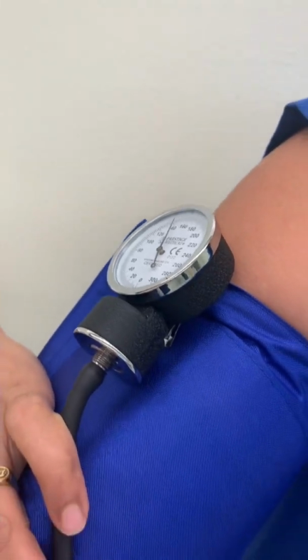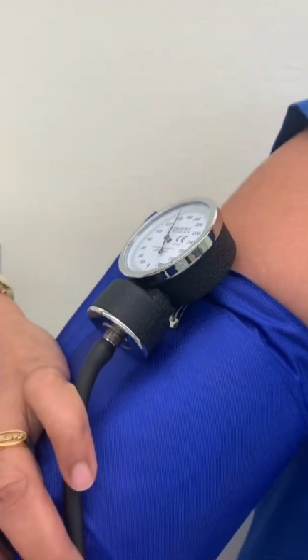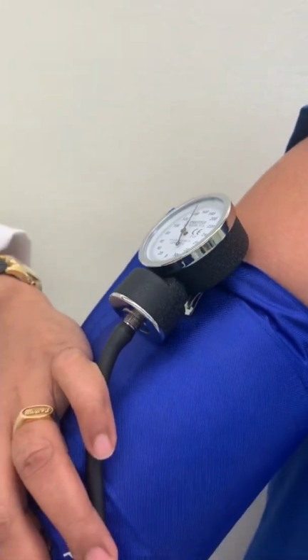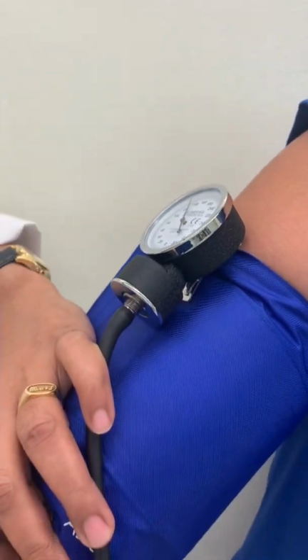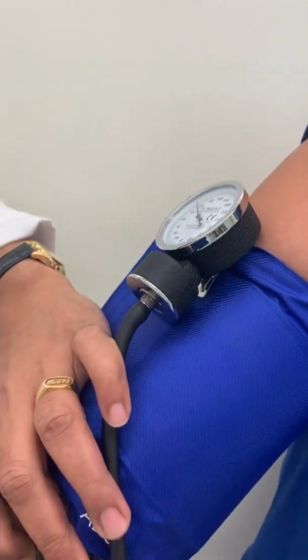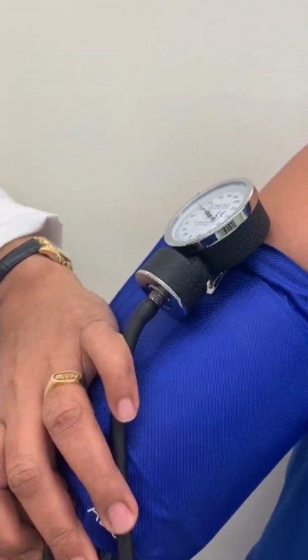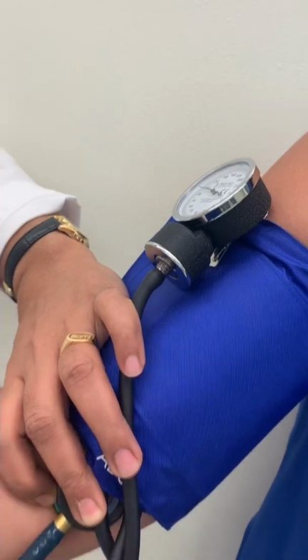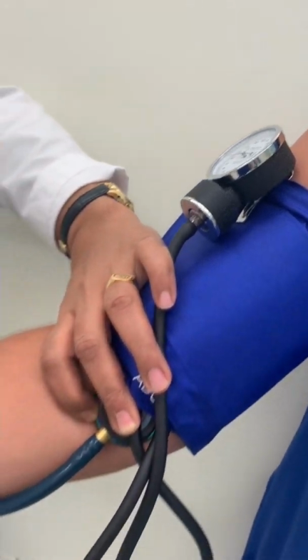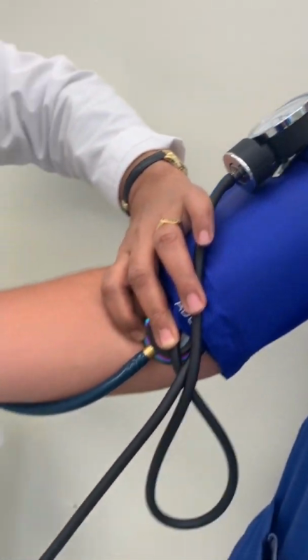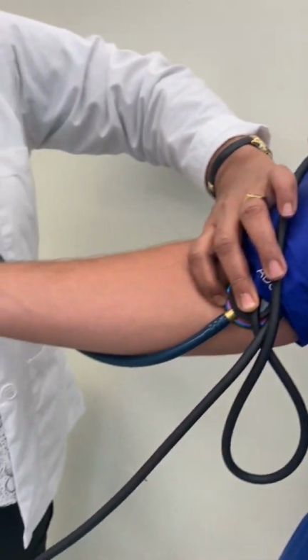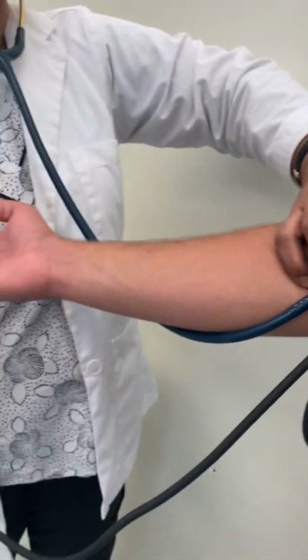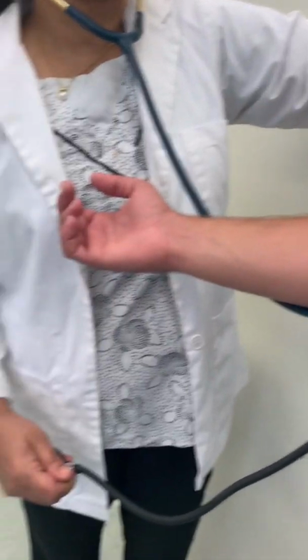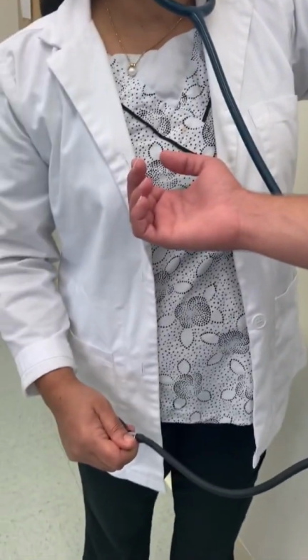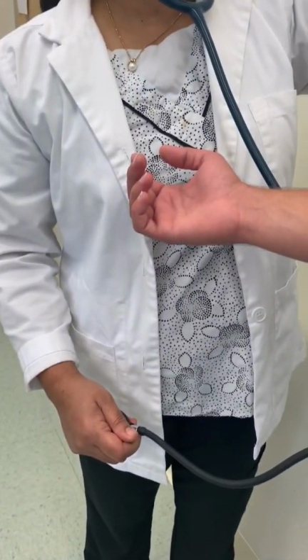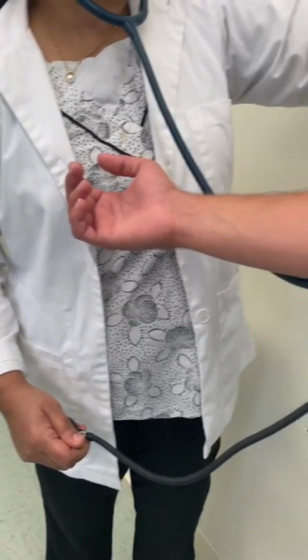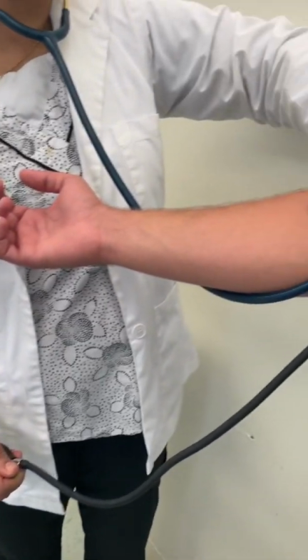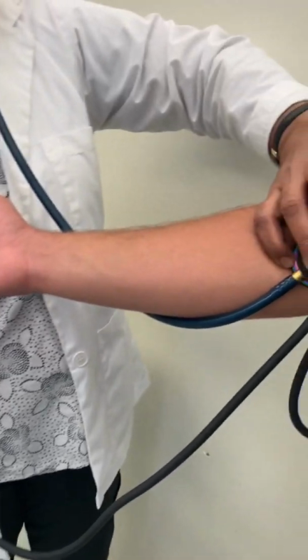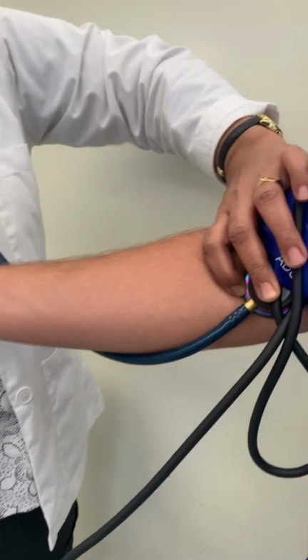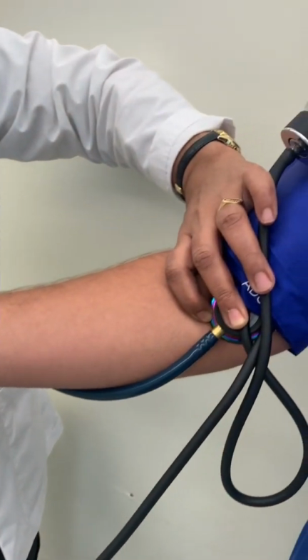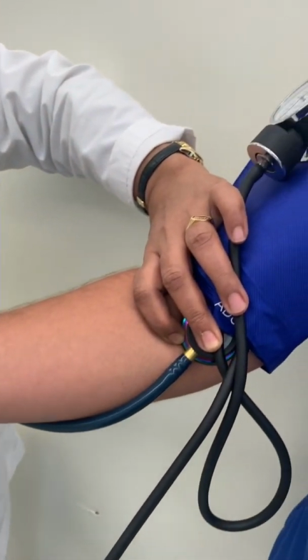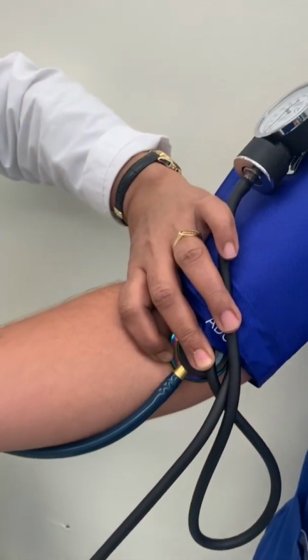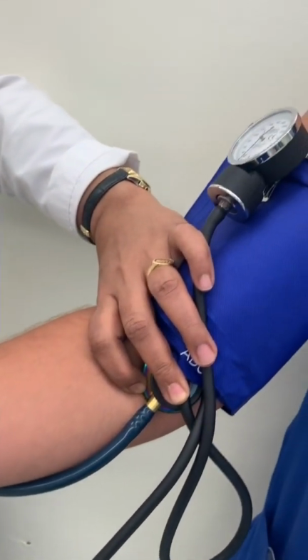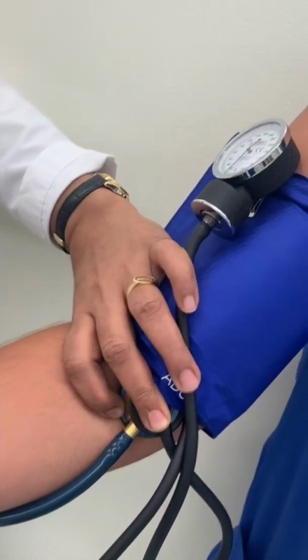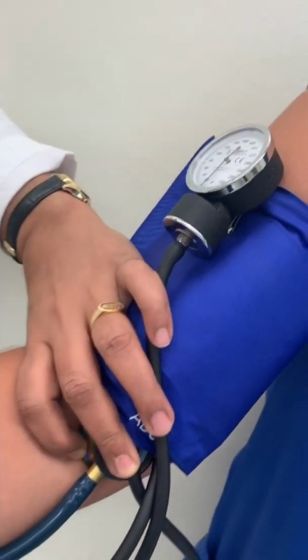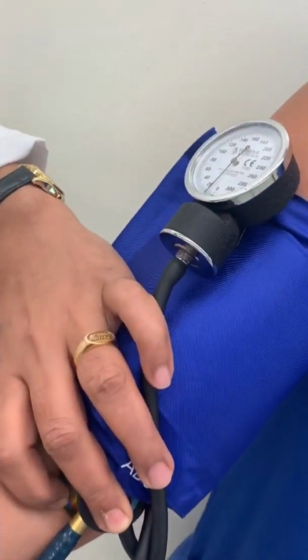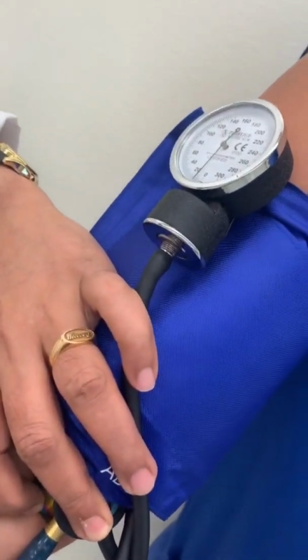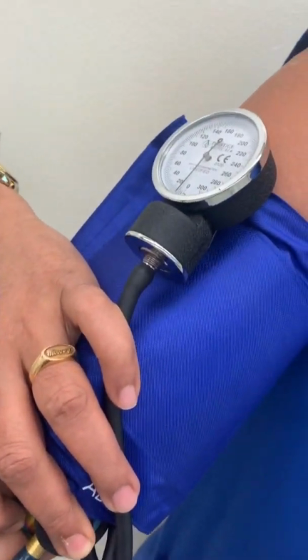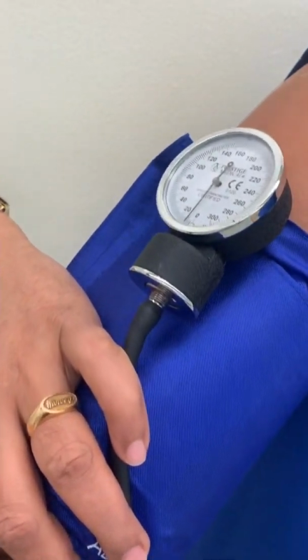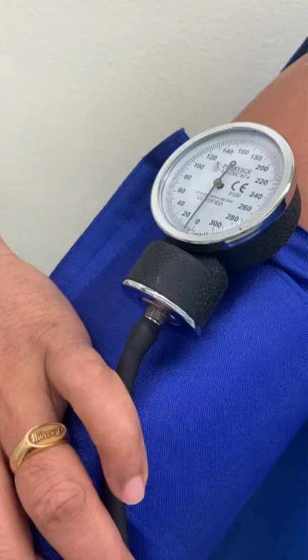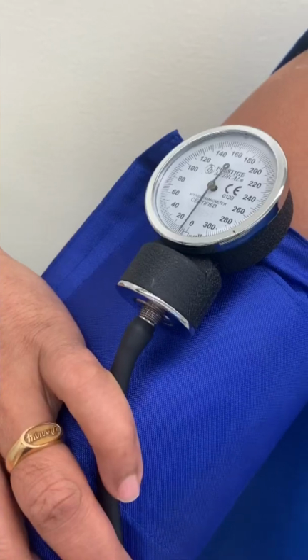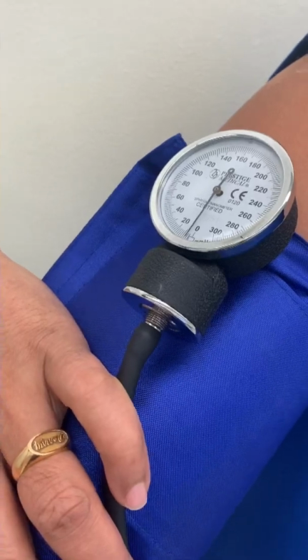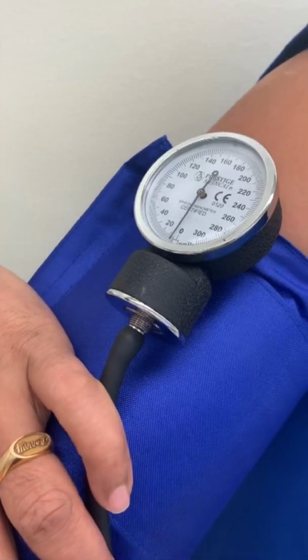I release the knob now, slowly. I hear a sound at 120 — that's the systolic — and that sound disappears at 80 — that's the diastolic.